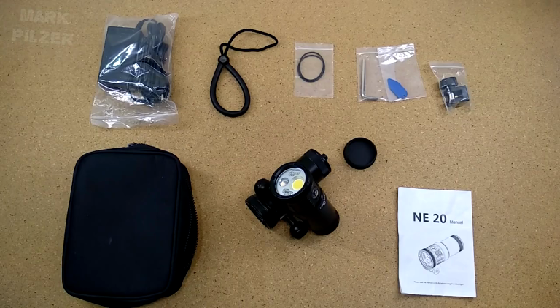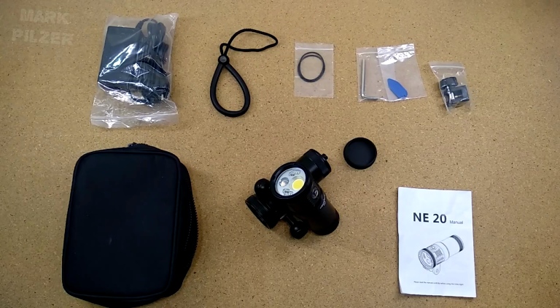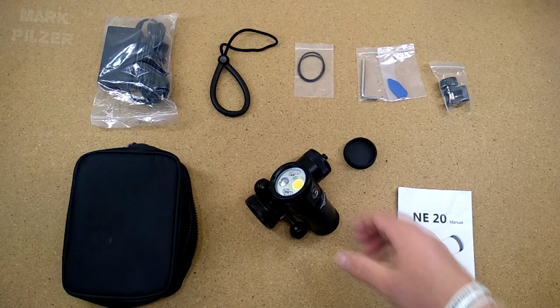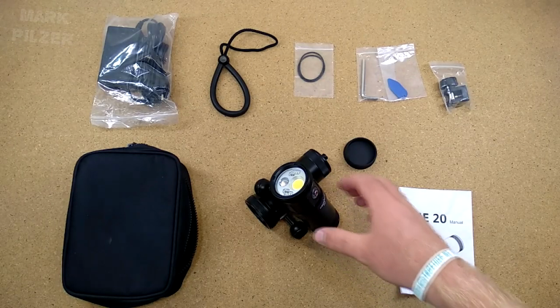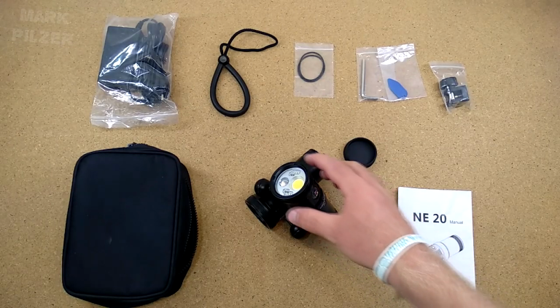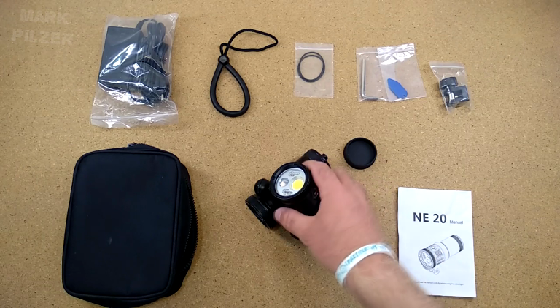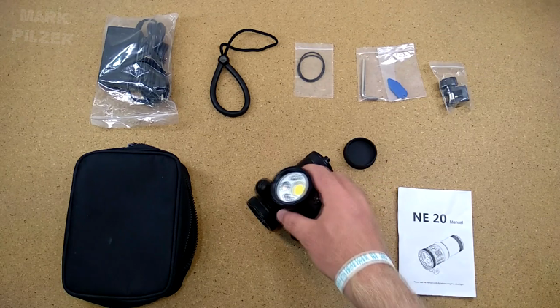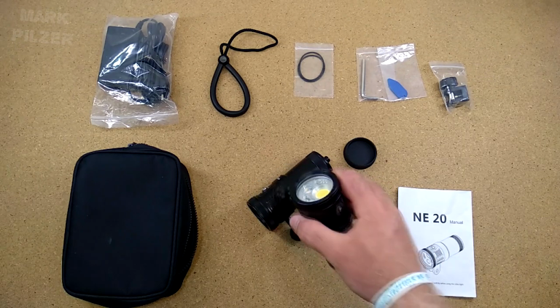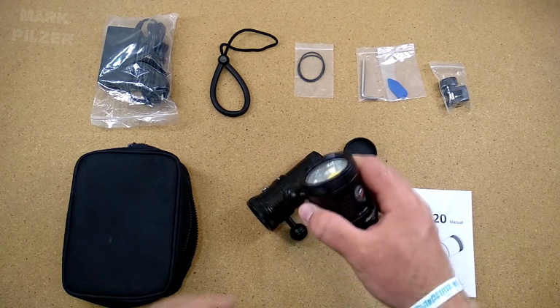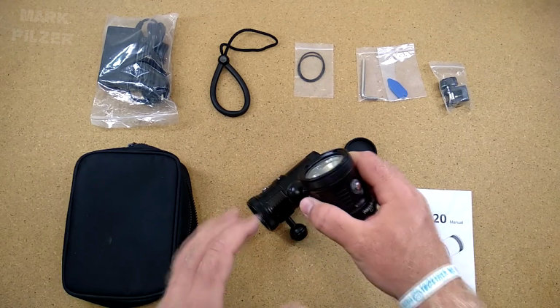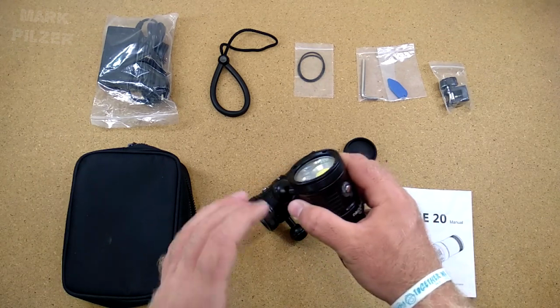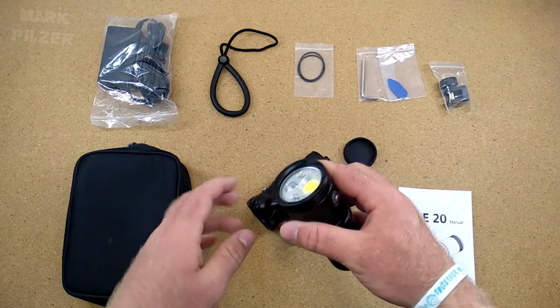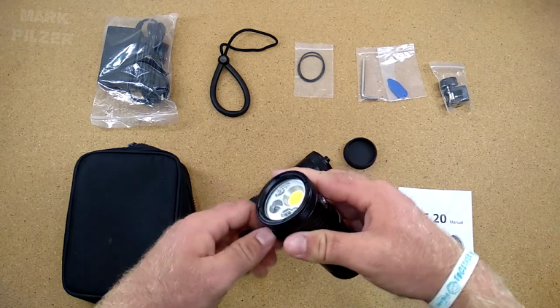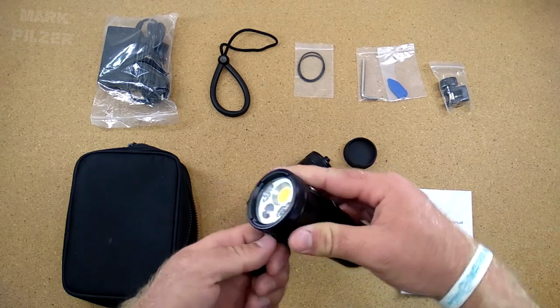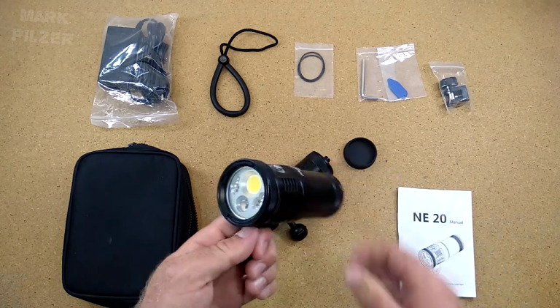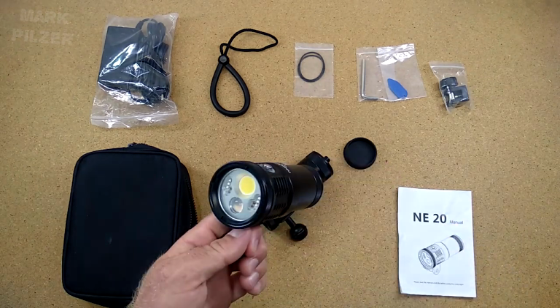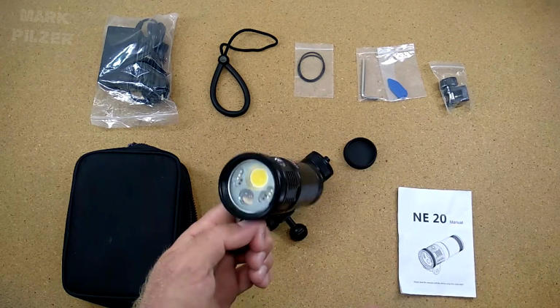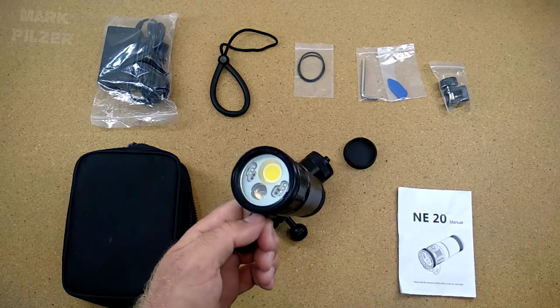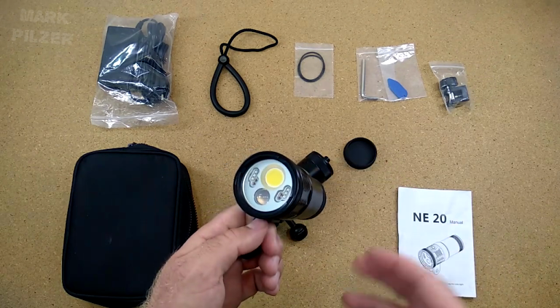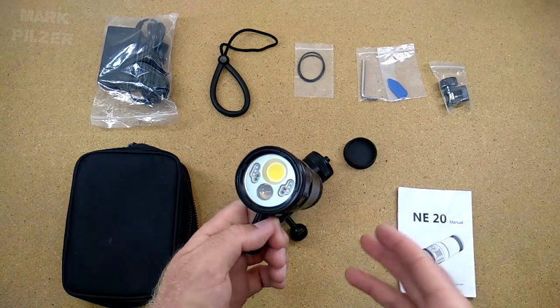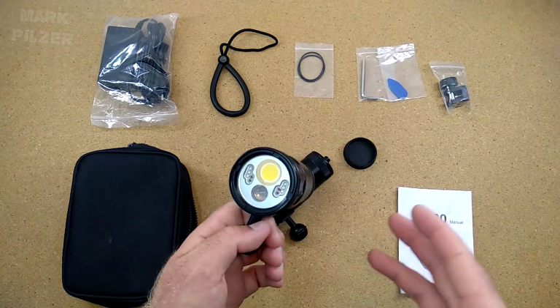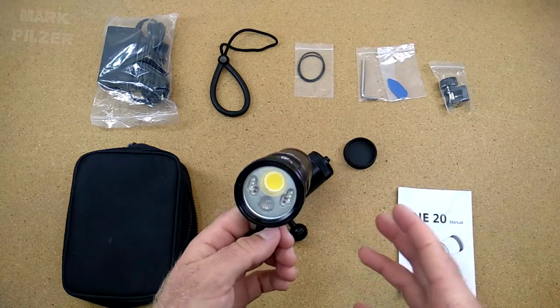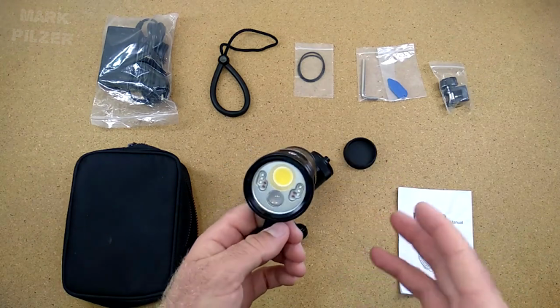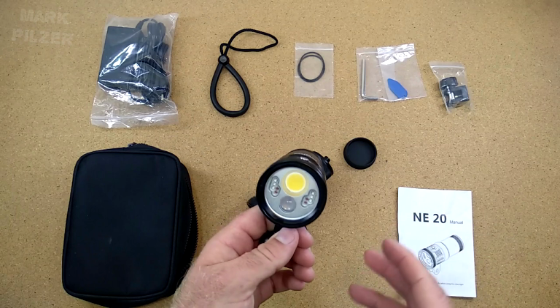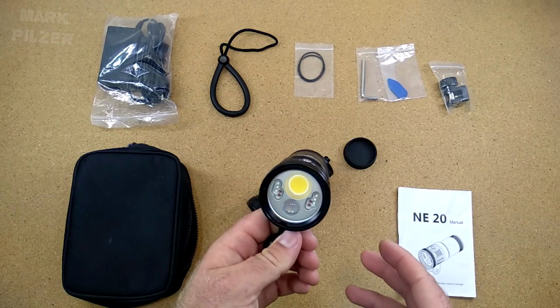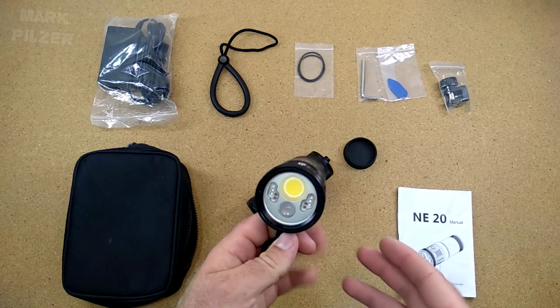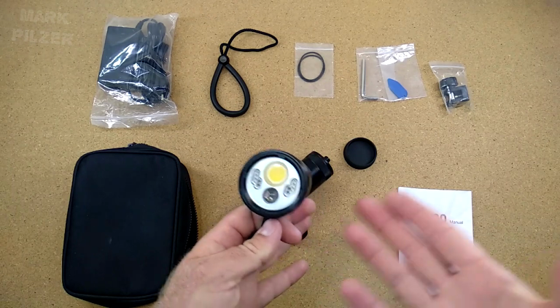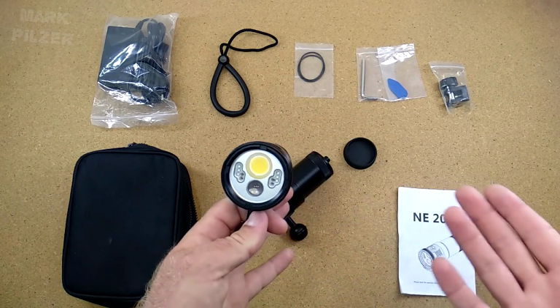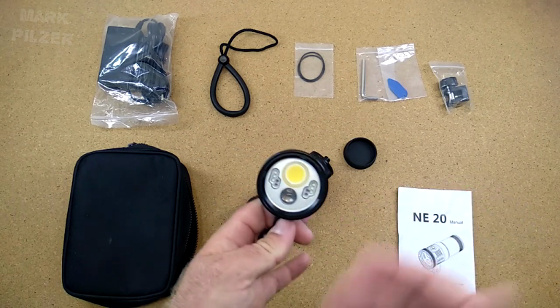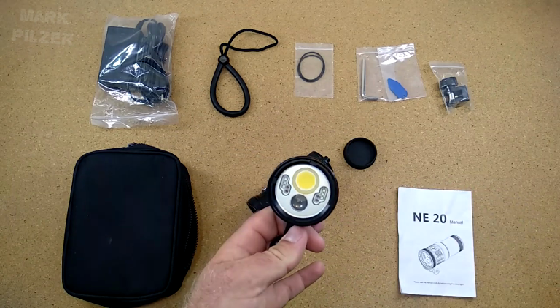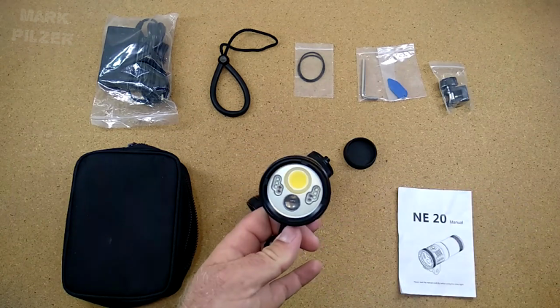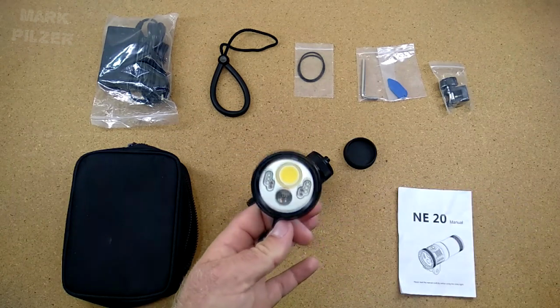I hope you could get a better idea of how the NE20 from Nauti performs in the diving environment, where most of you will be using it.